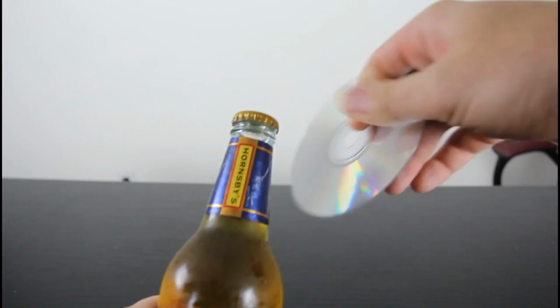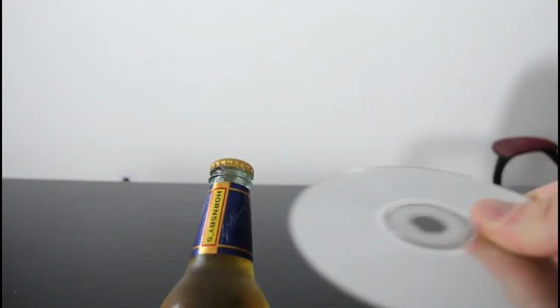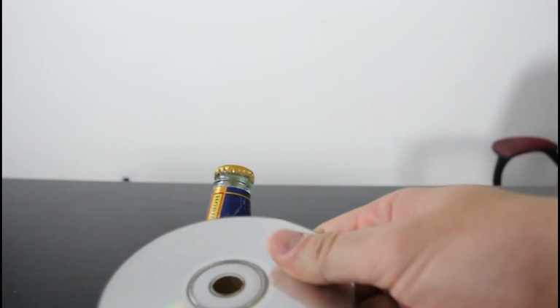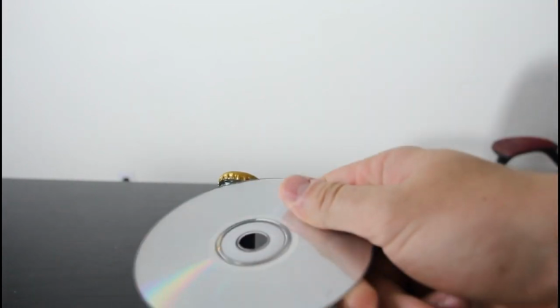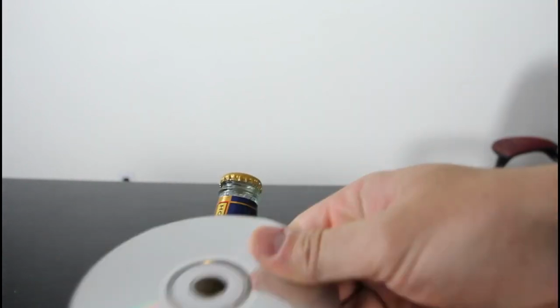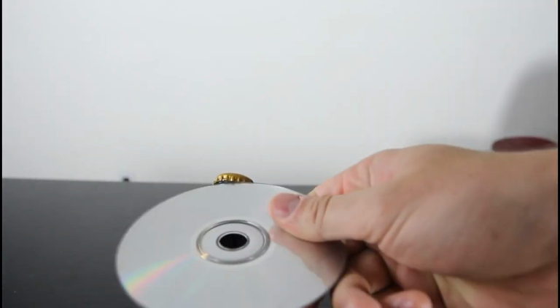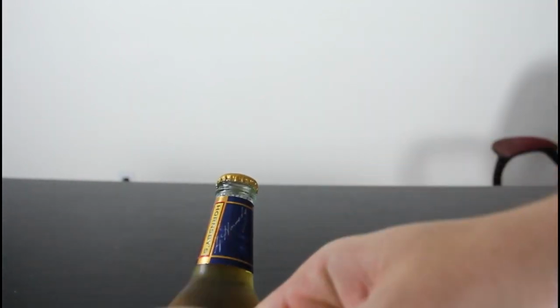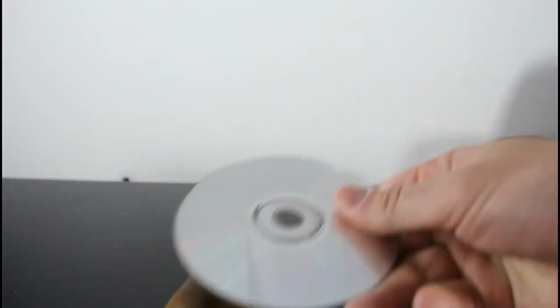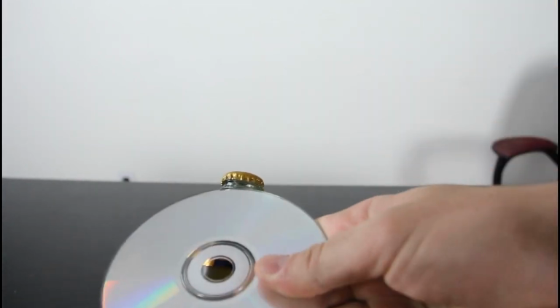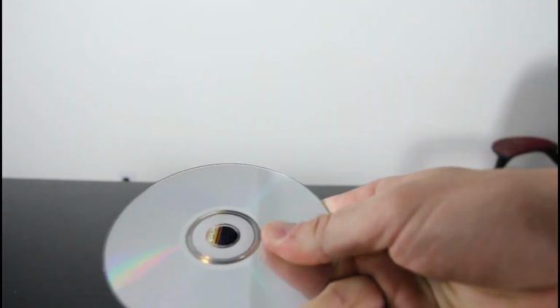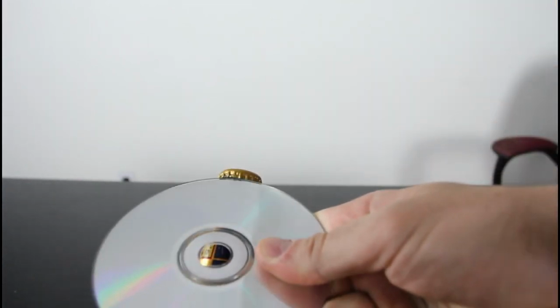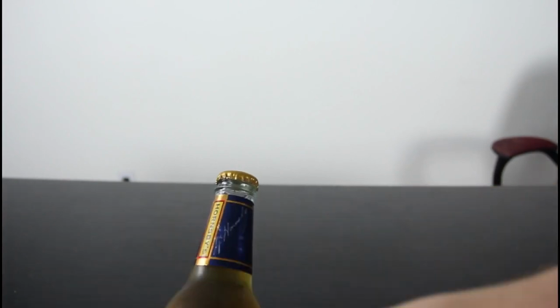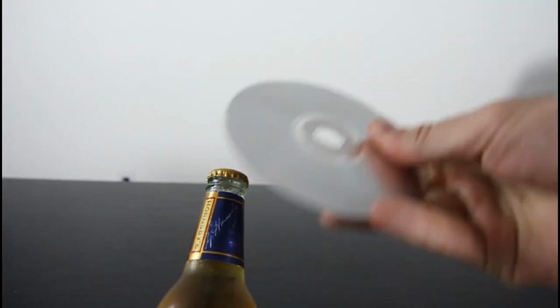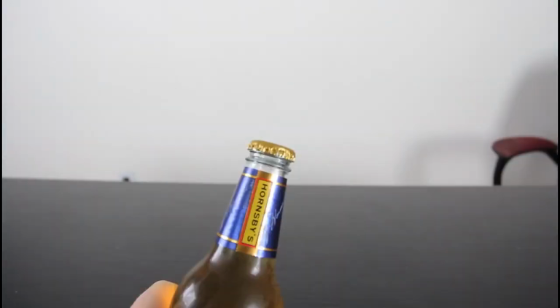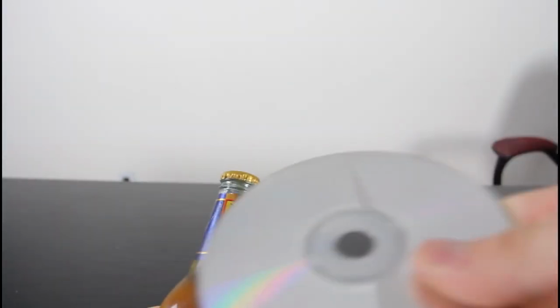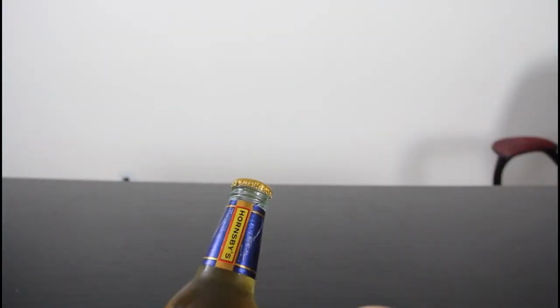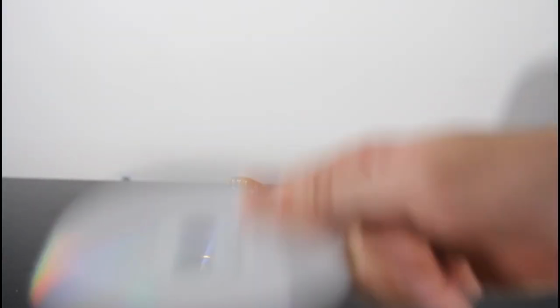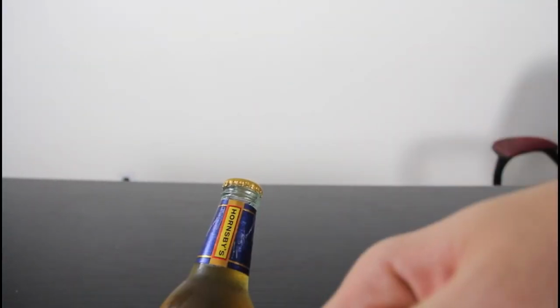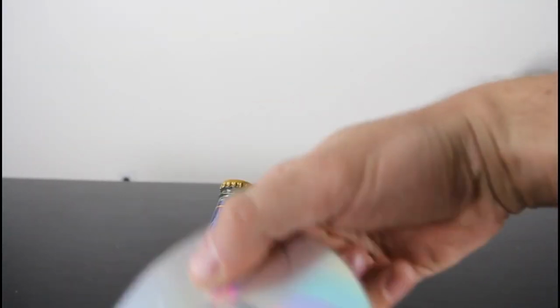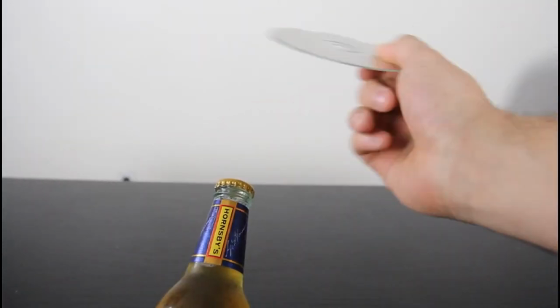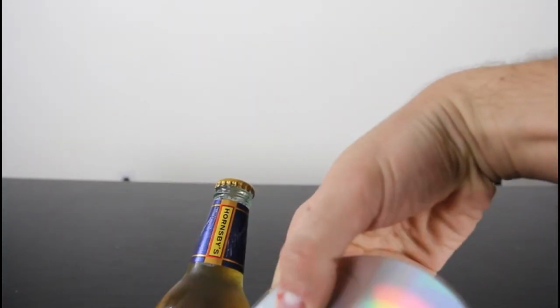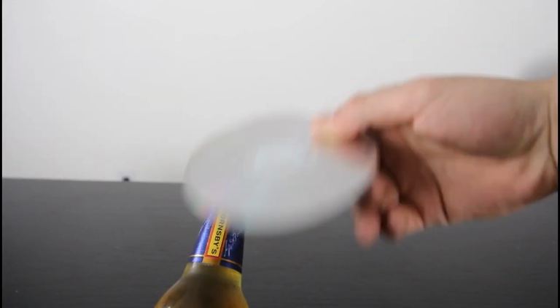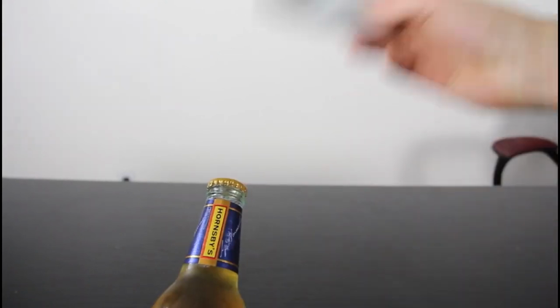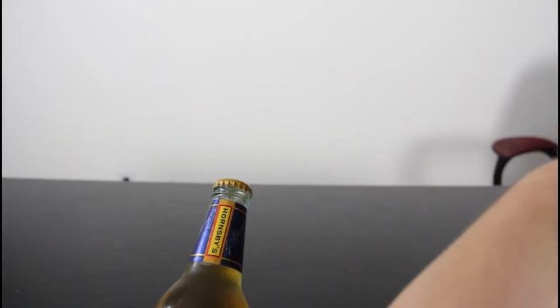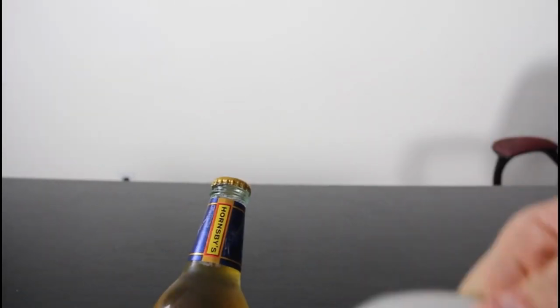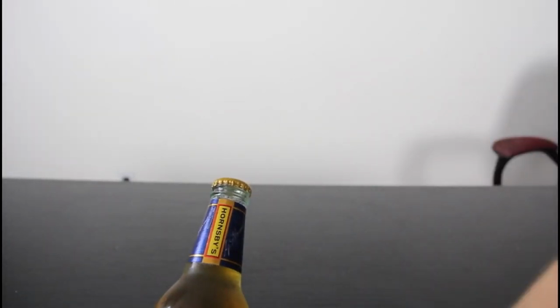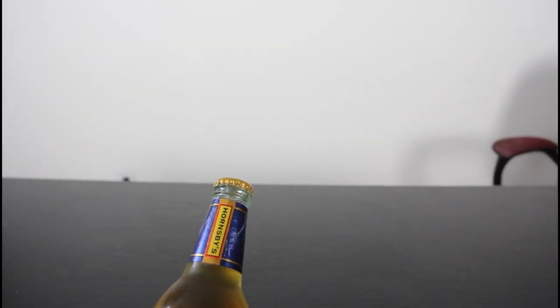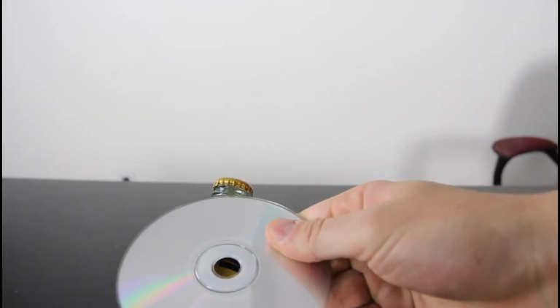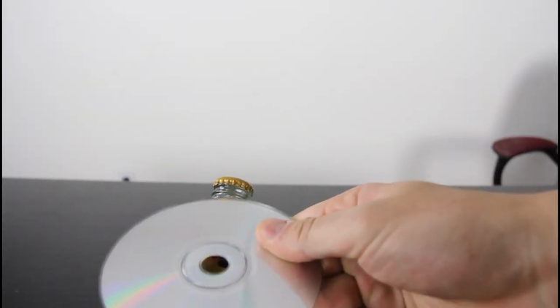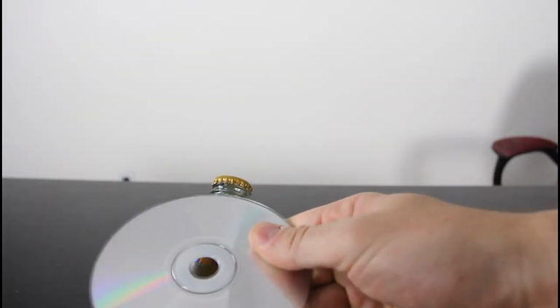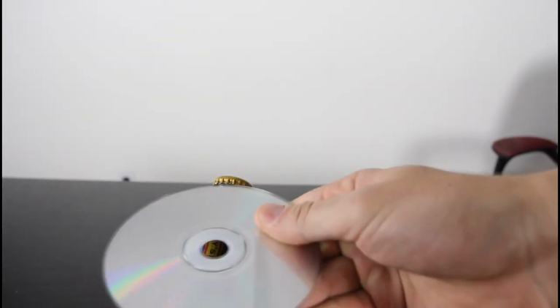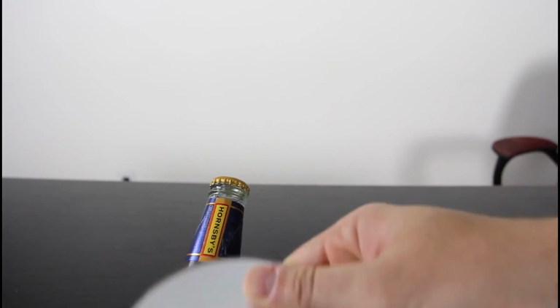So the idea is hit it real hard over here and so it will fly out. Alright, let's do this. Like do this kind of motion with the wrist, and as hard as you can. But not the bottle, the cap.